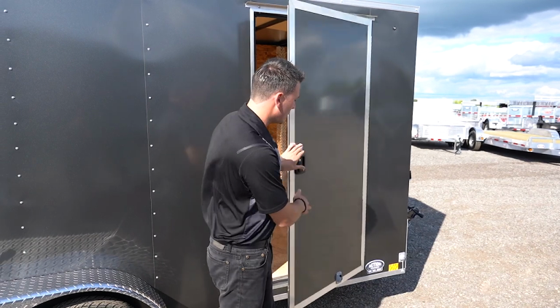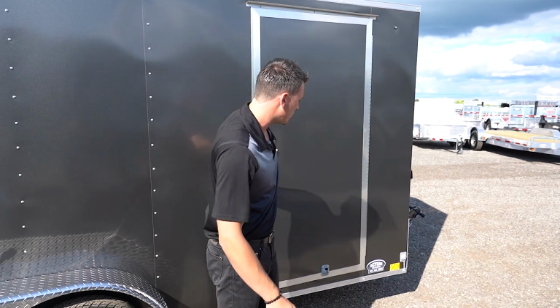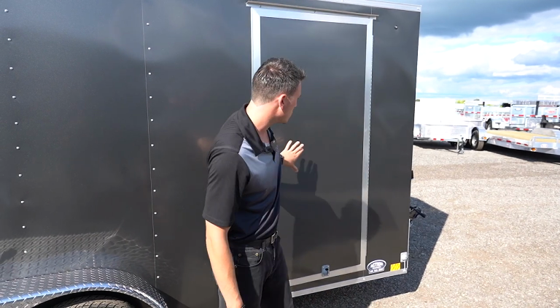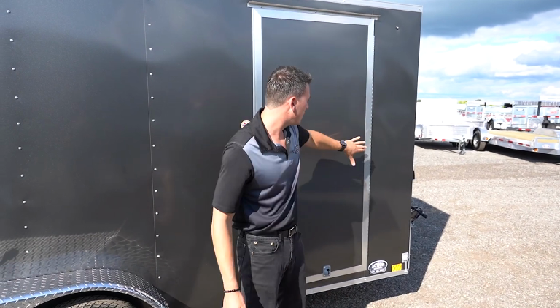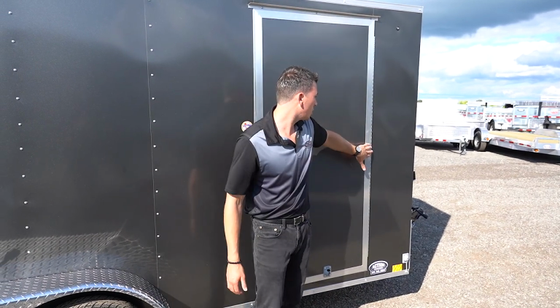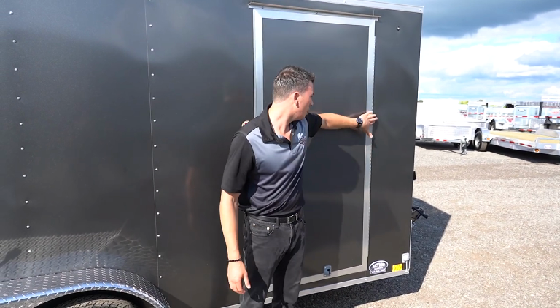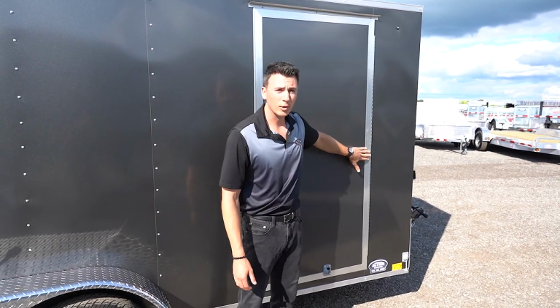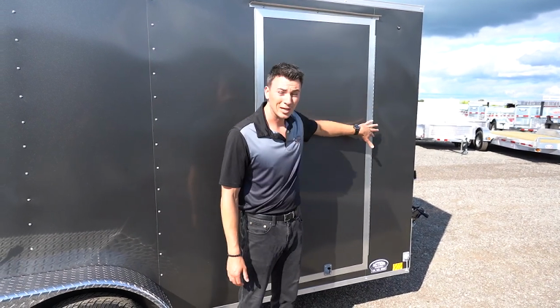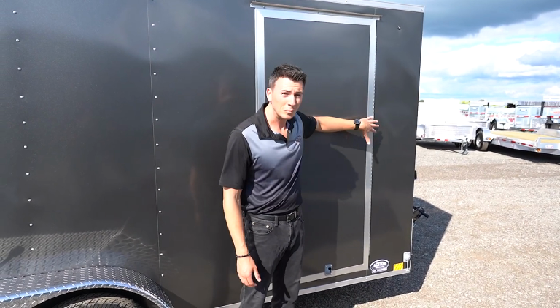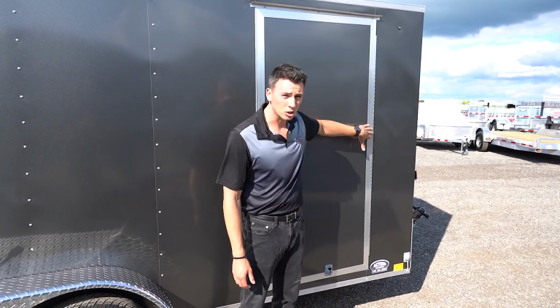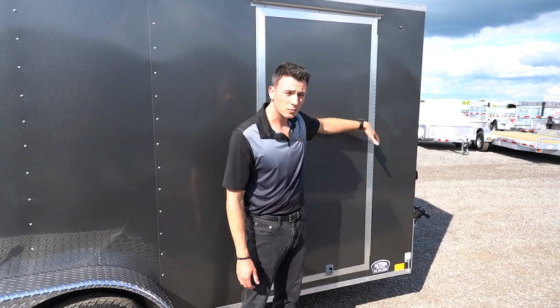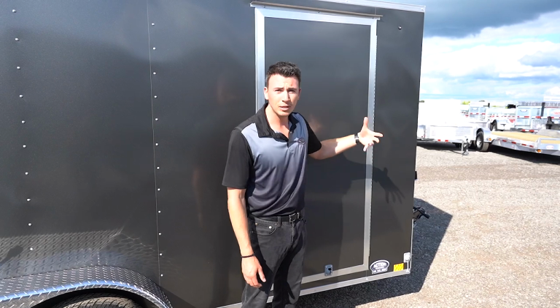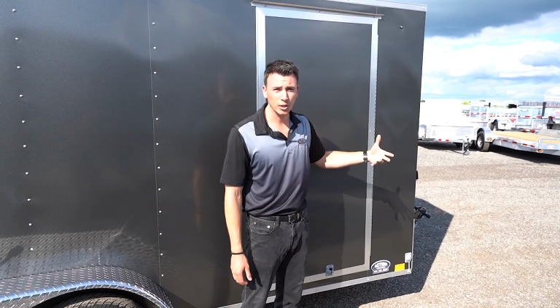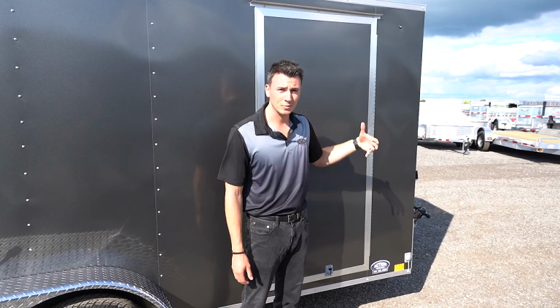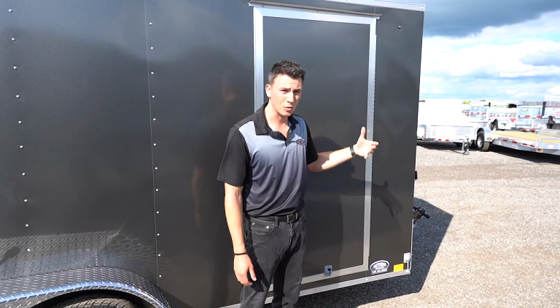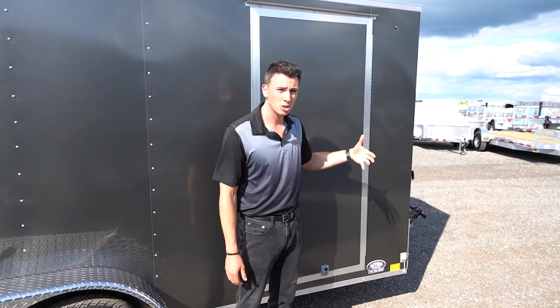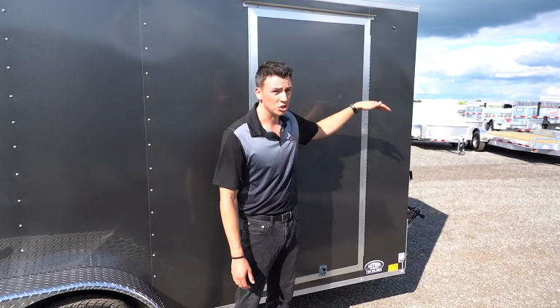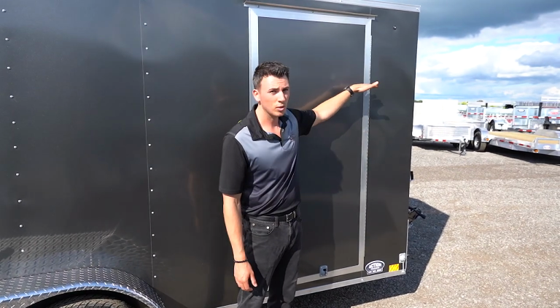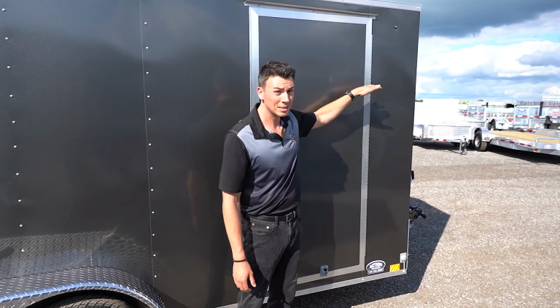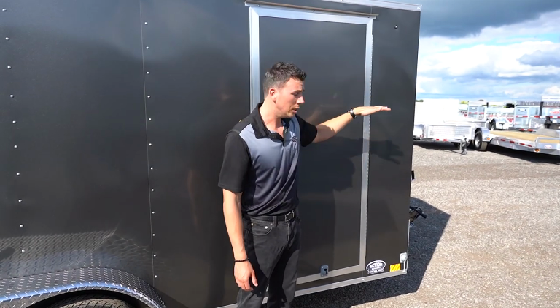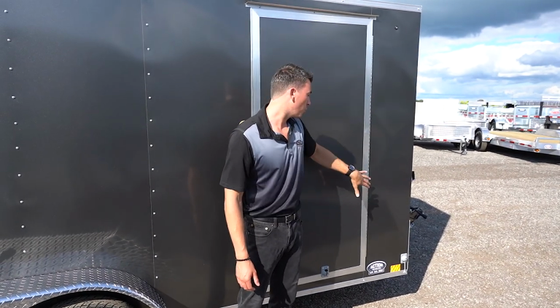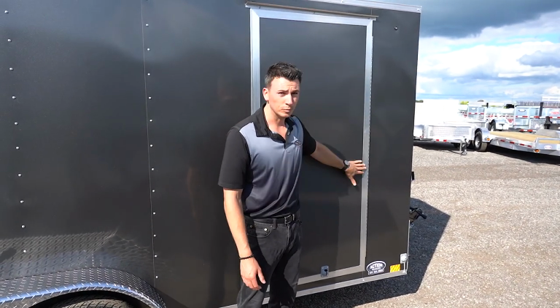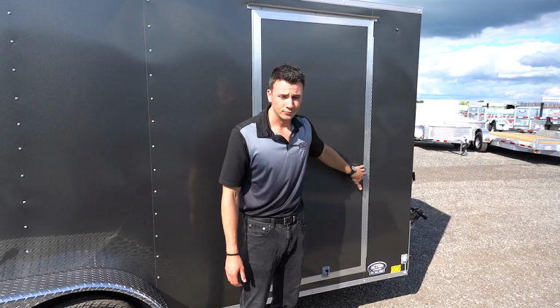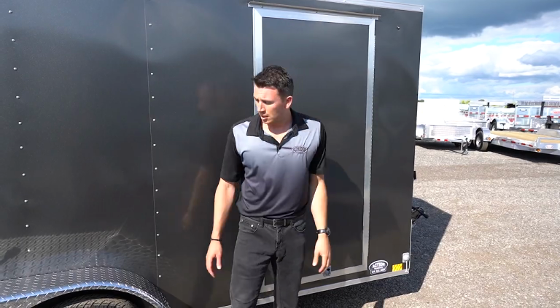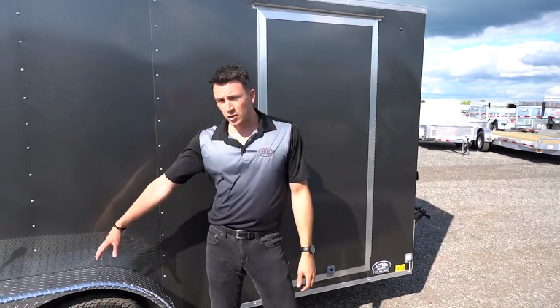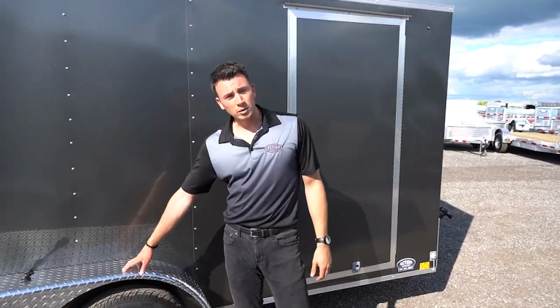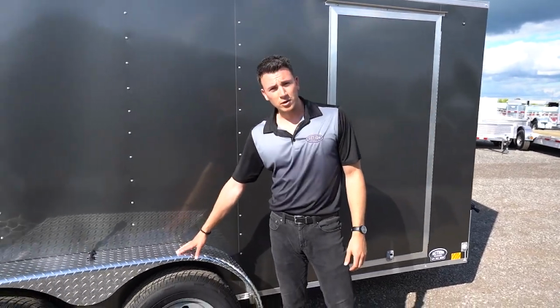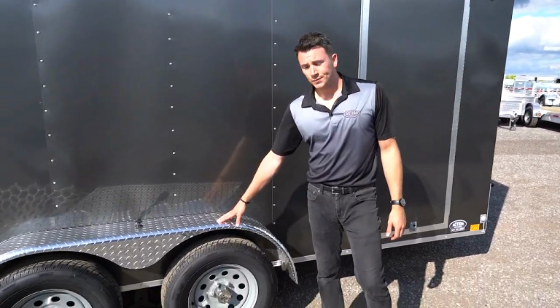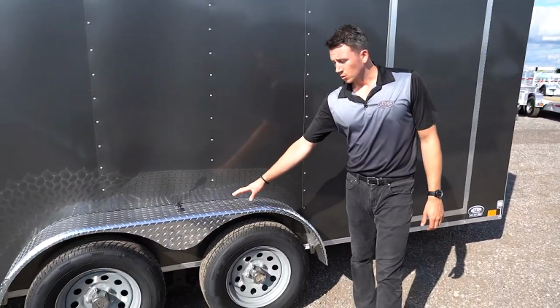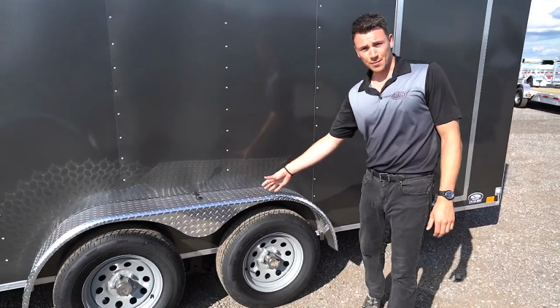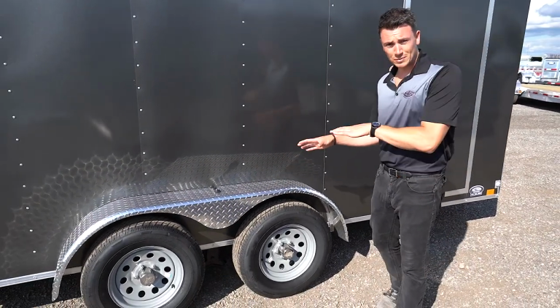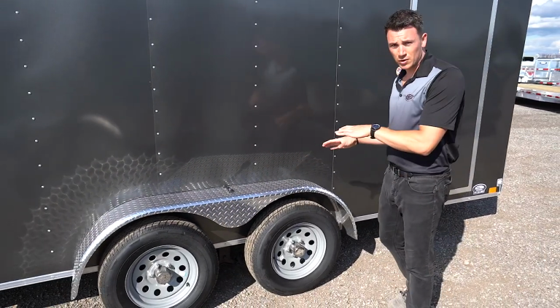On the side of the door, we upgraded to an actual aluminum hinge. Typically on most trailers you'll end up seeing a strap hinge, which is zinc coated on the side. This one is aluminum. For fenders, we've got aluminum fenders, which are diamond plate Jeep style fenders.